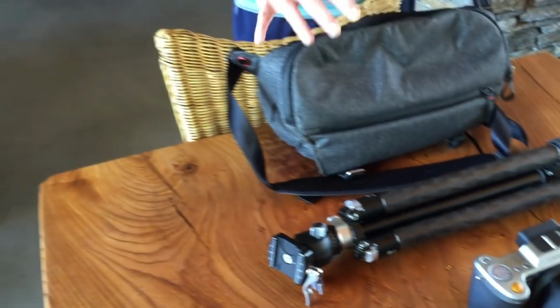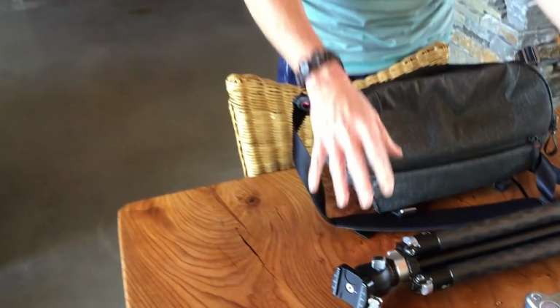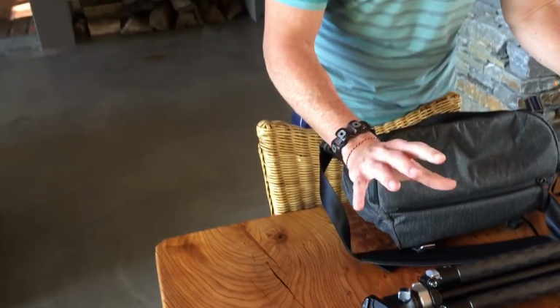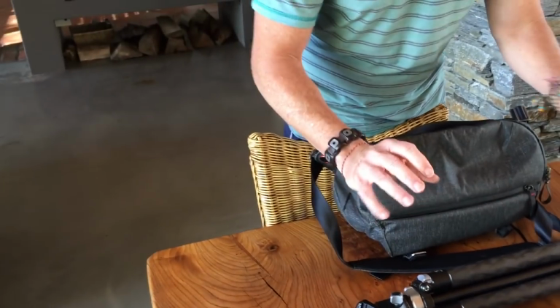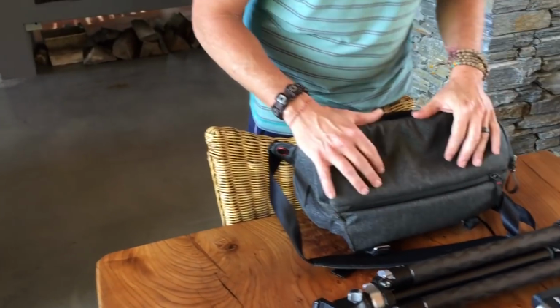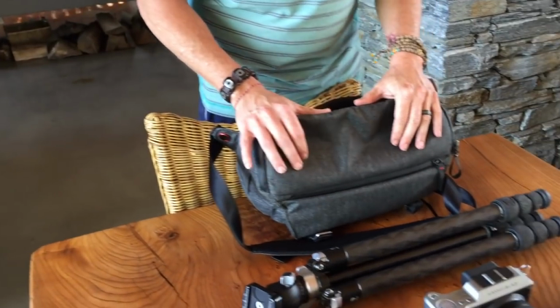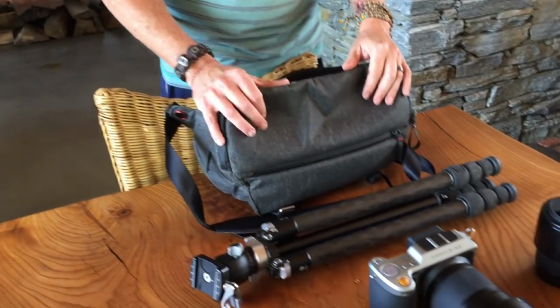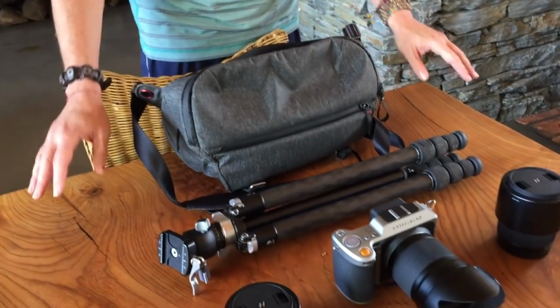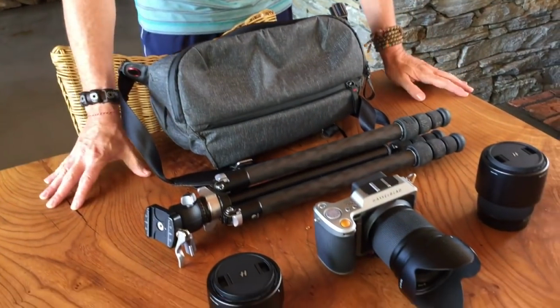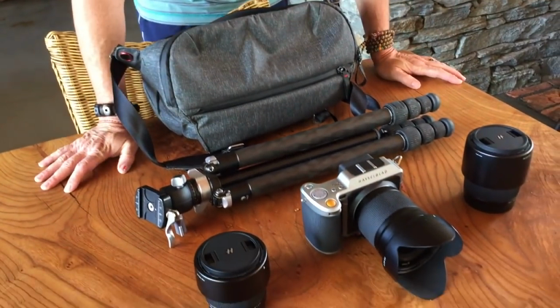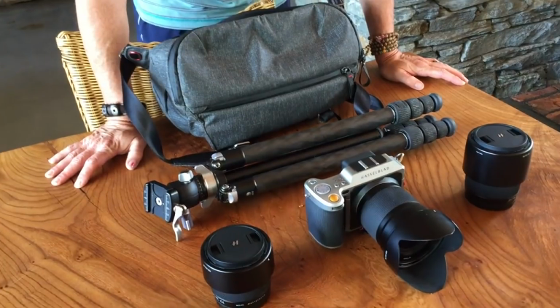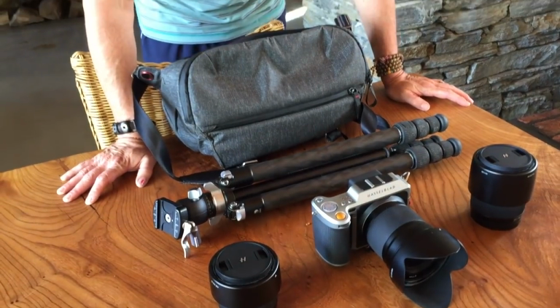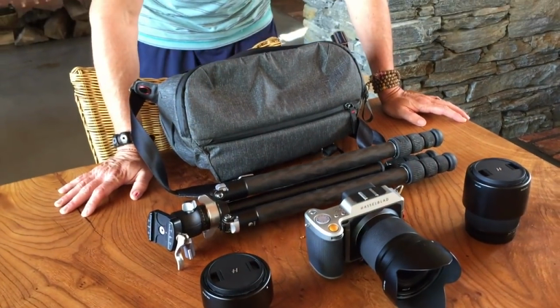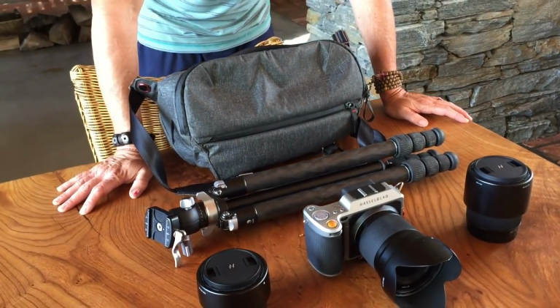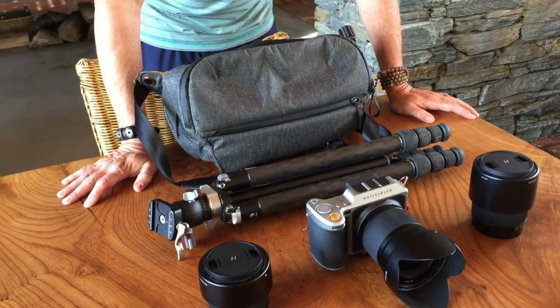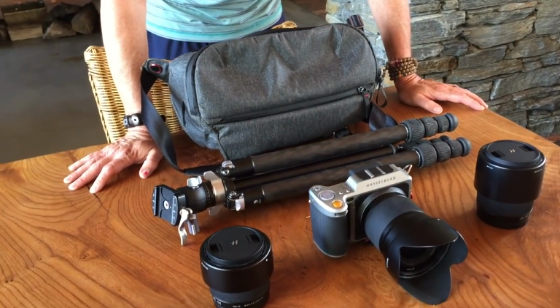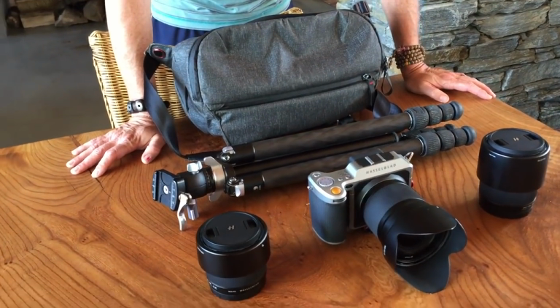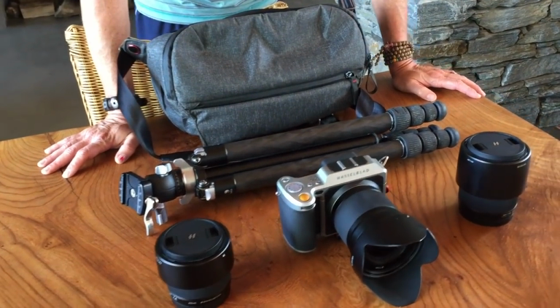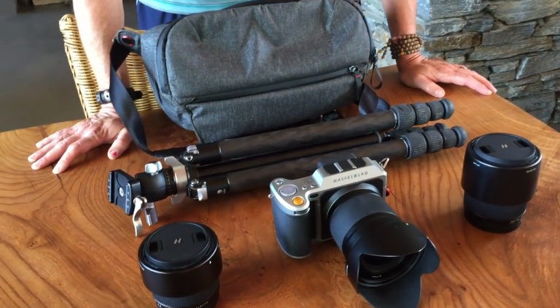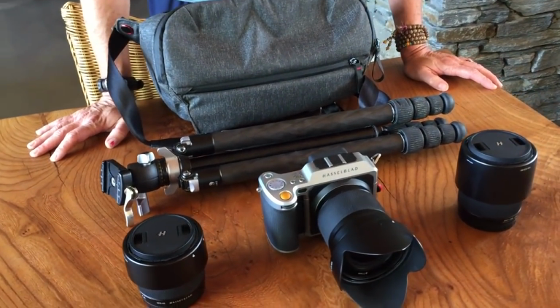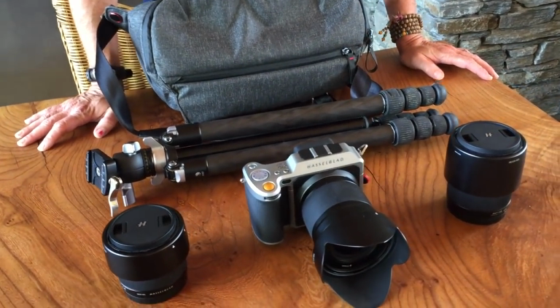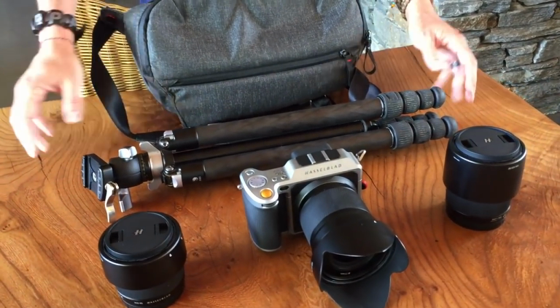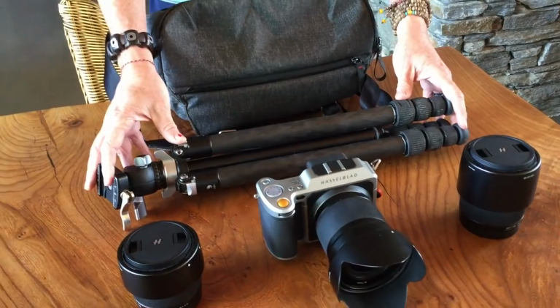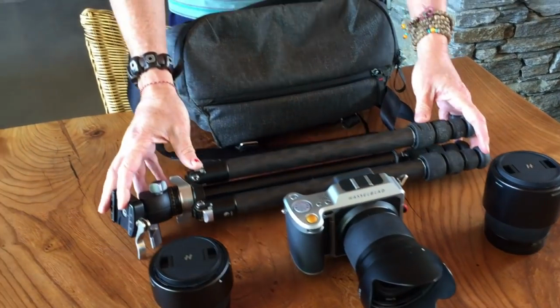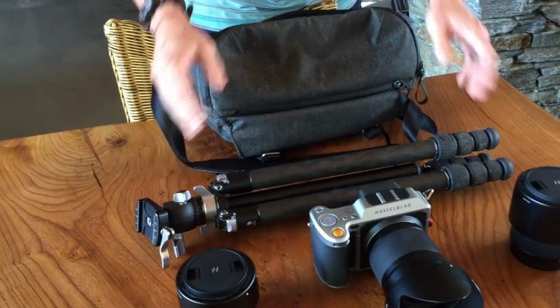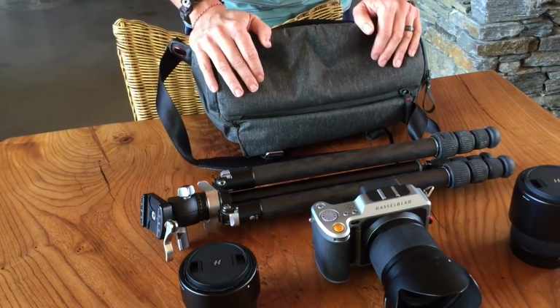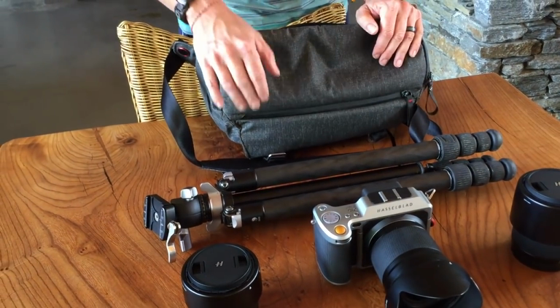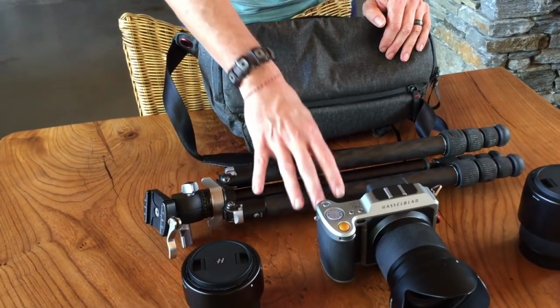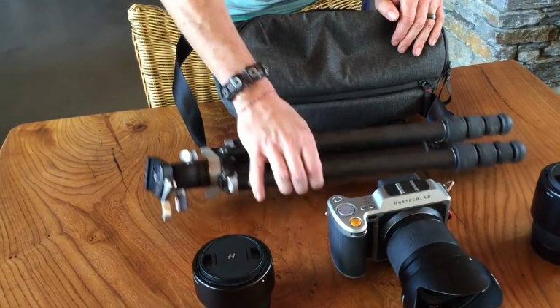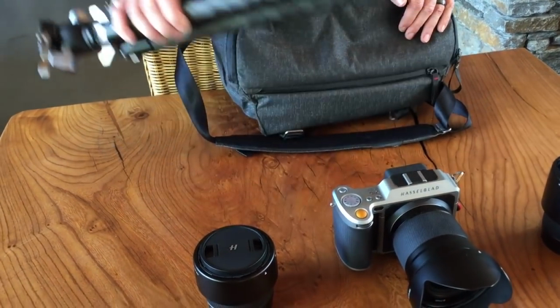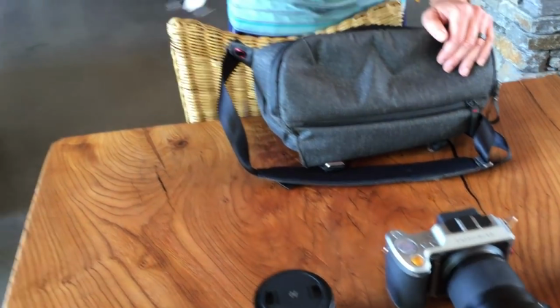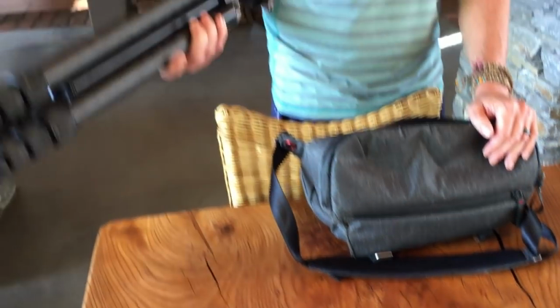First of all, you can see how simple my carry is. I think a lot of you guys know I'm a Zen dude — I'm into minimalism. And this is literally all that I carry. In the daytime, I don't even carry the tripod.